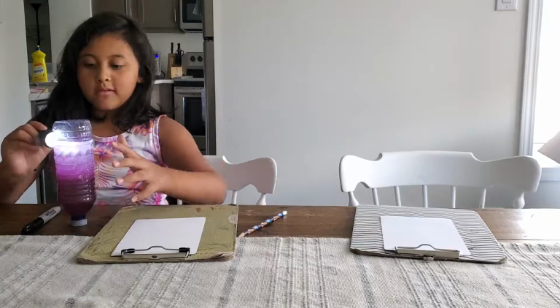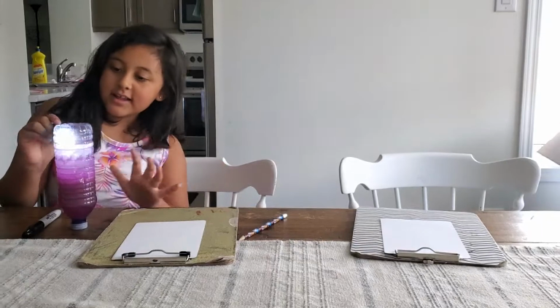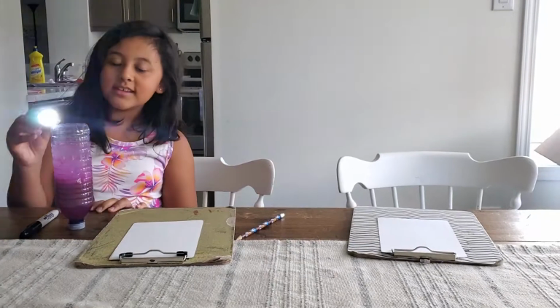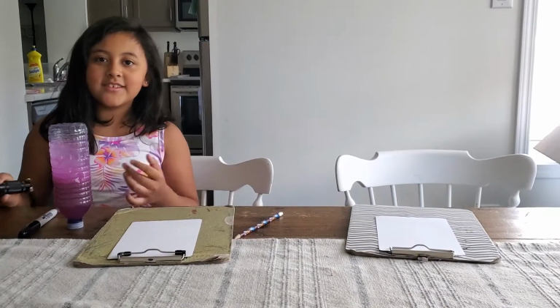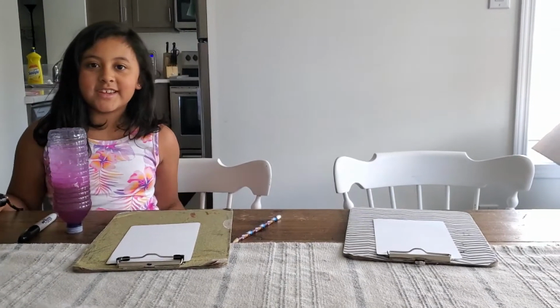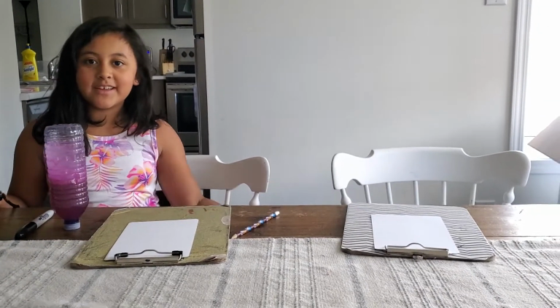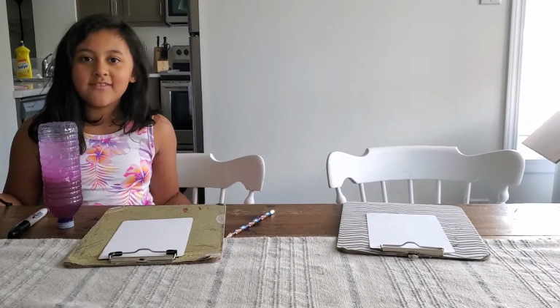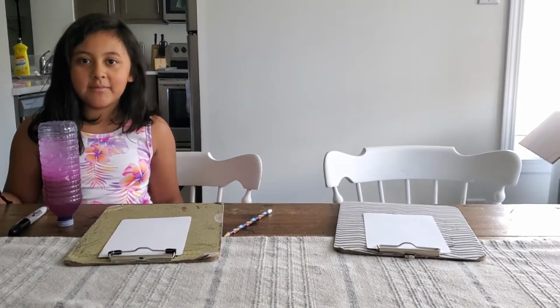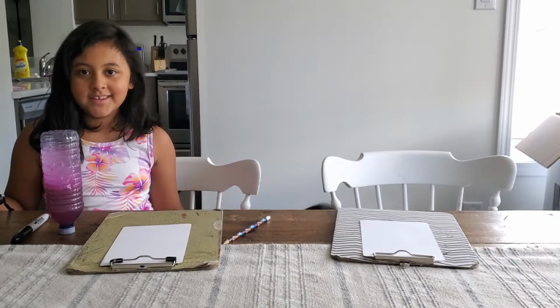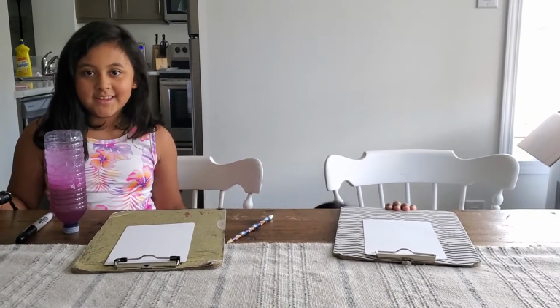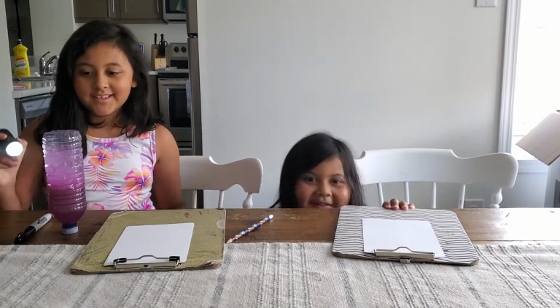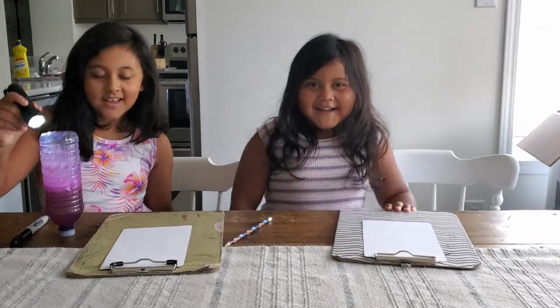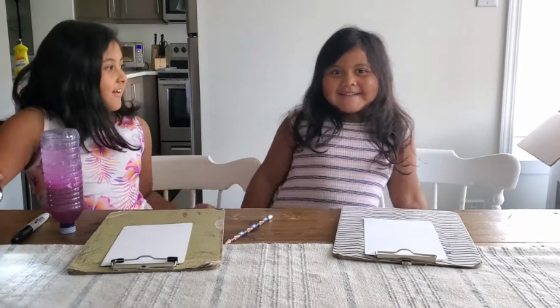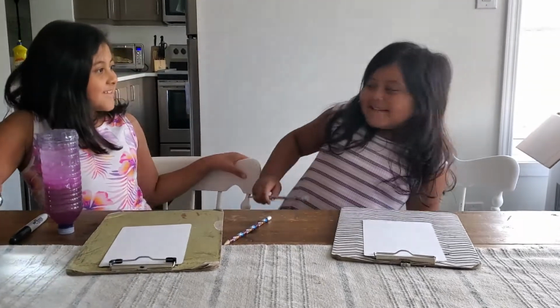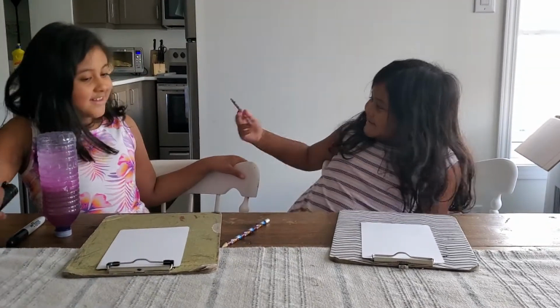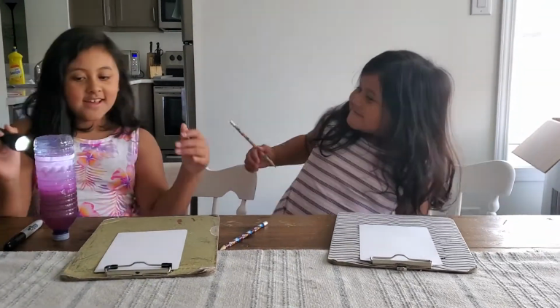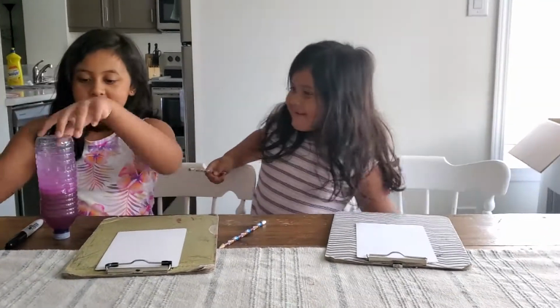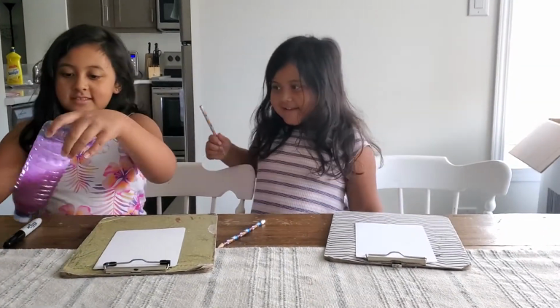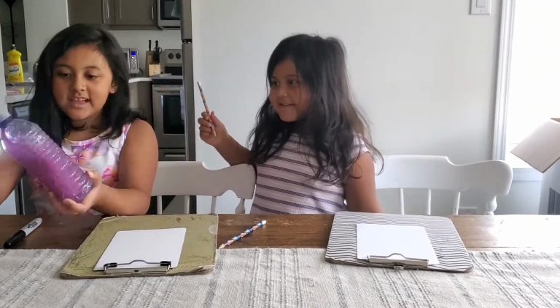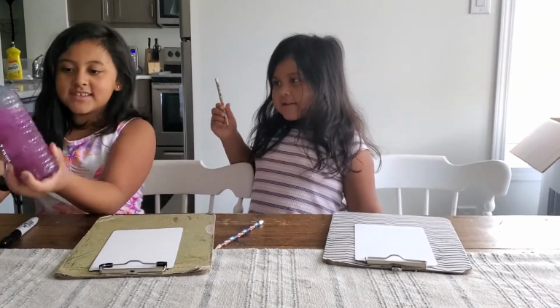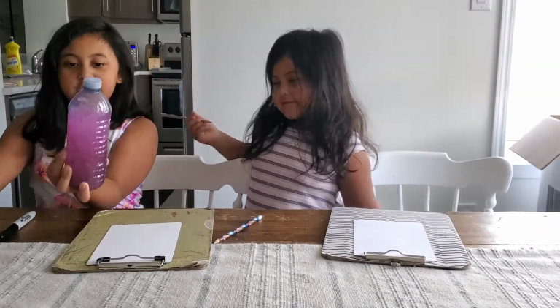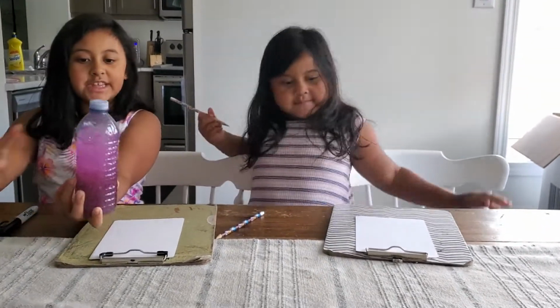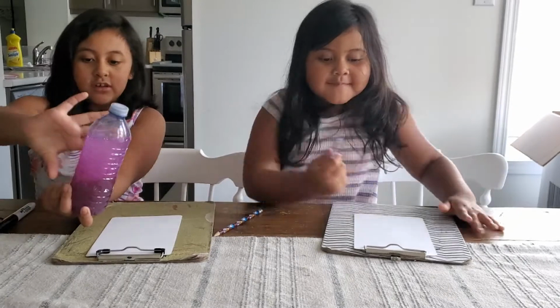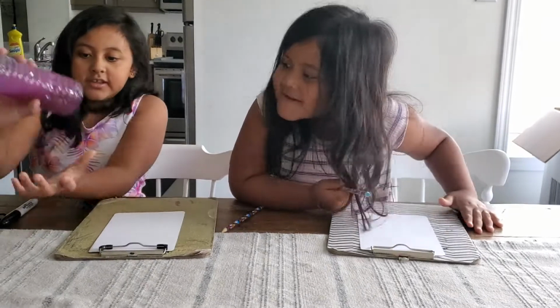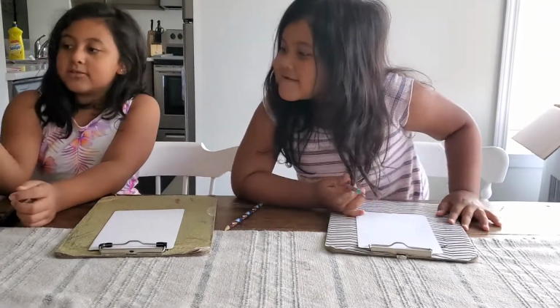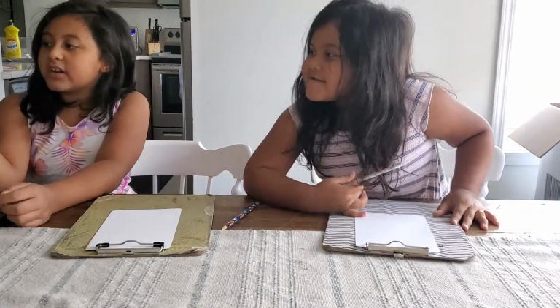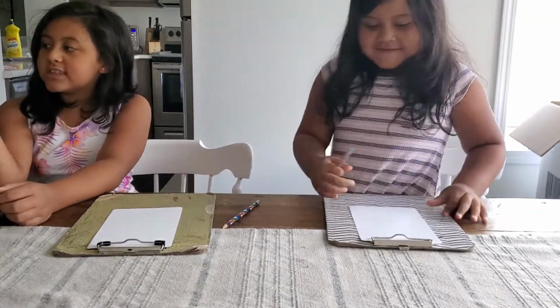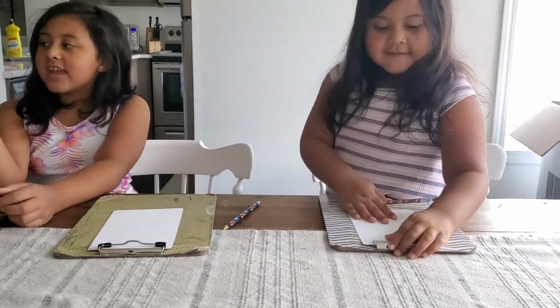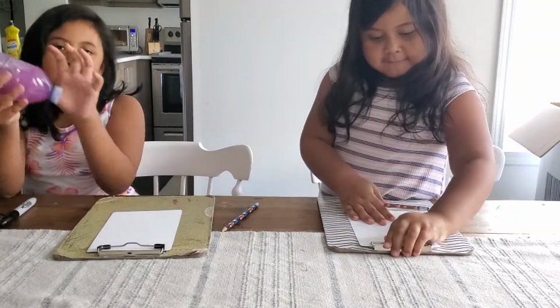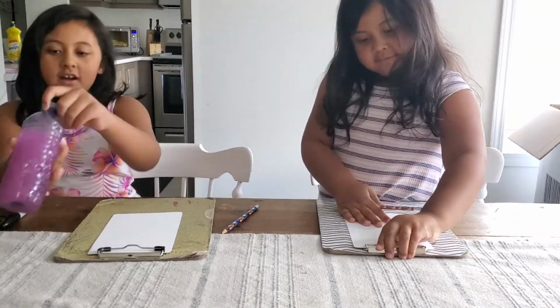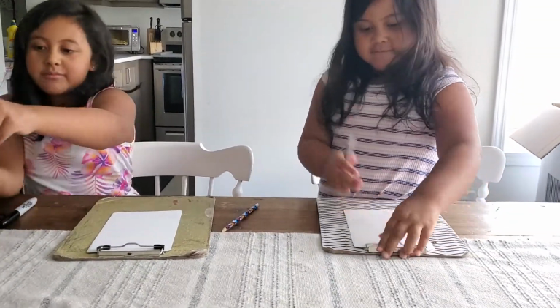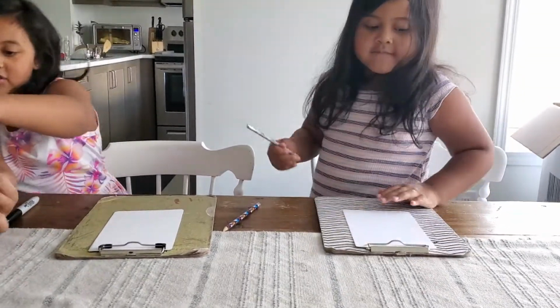Oh hey Alyssa! I was just checking out Michael's lava lamp. Surprise! So I guess you could take a little guess what we're going to draw today — it's a lava lamp we're going to draw.